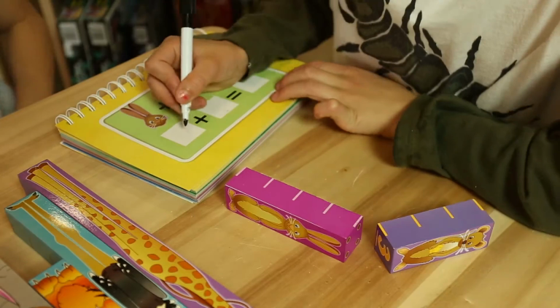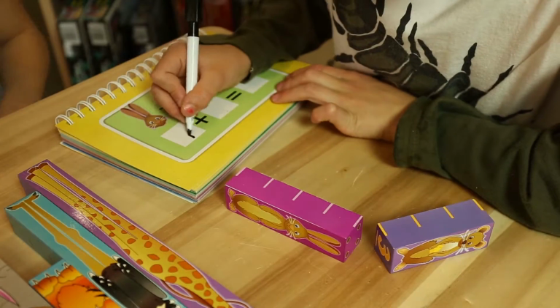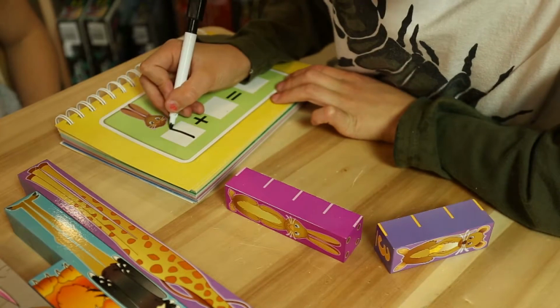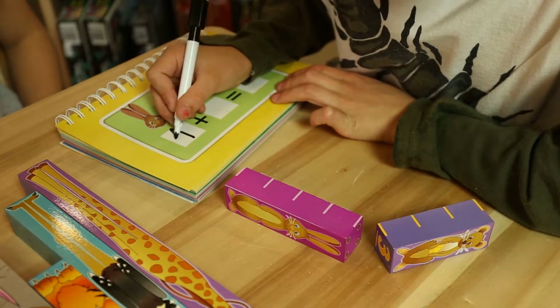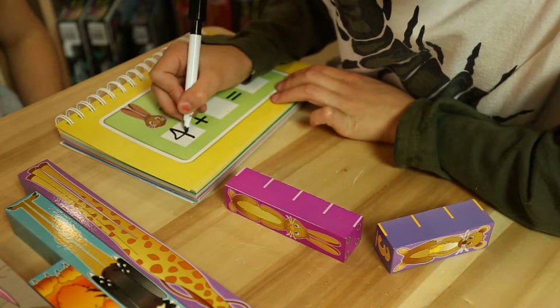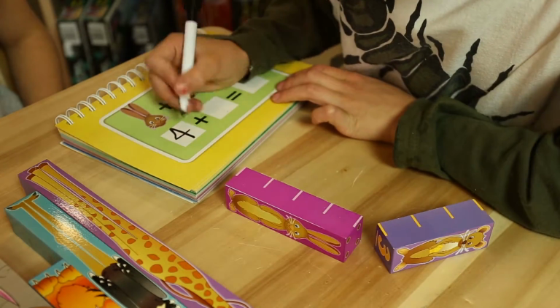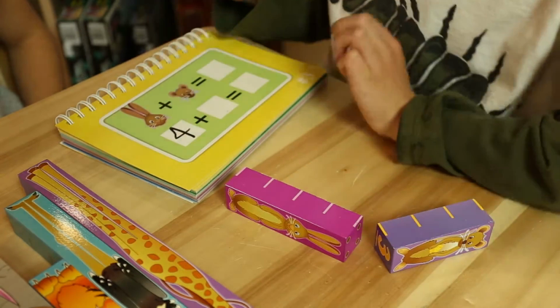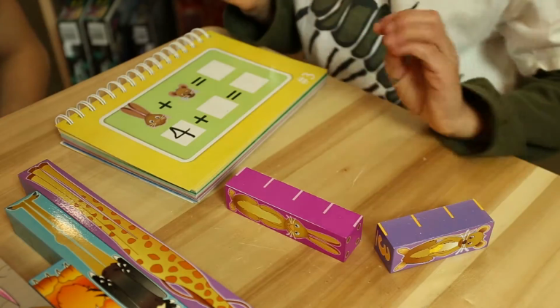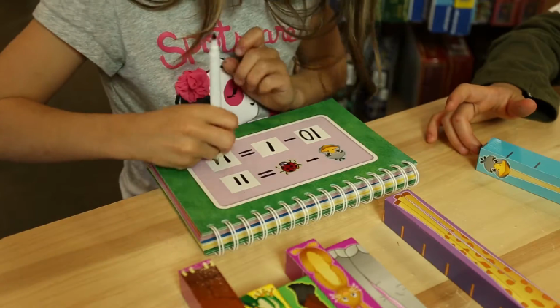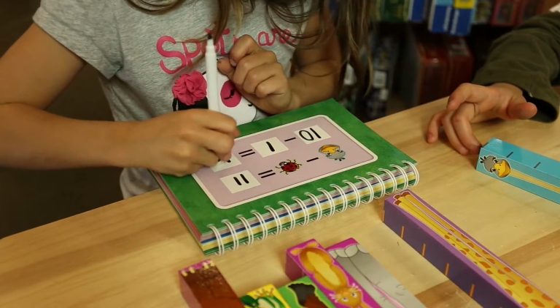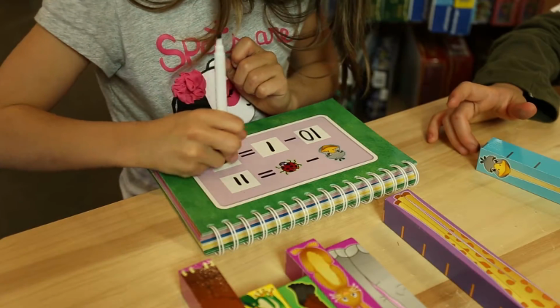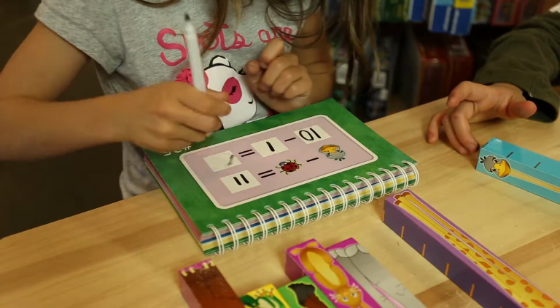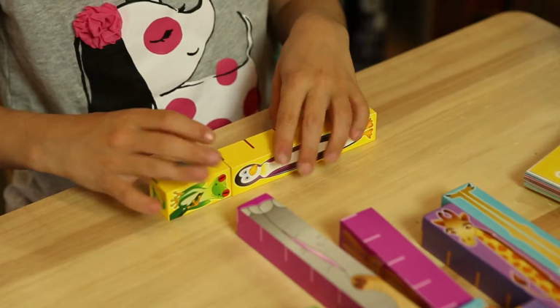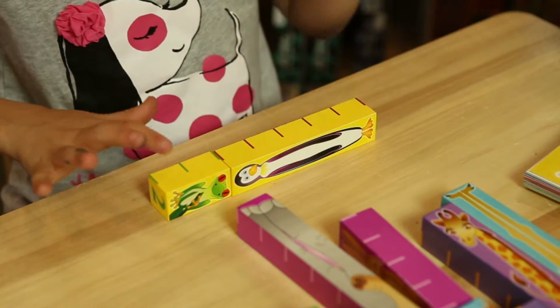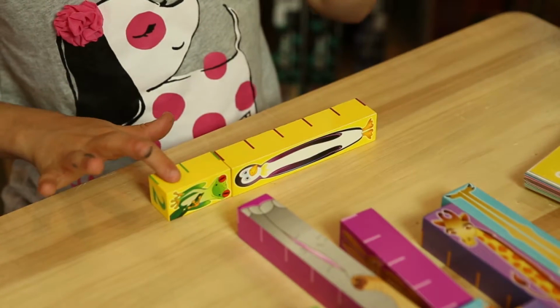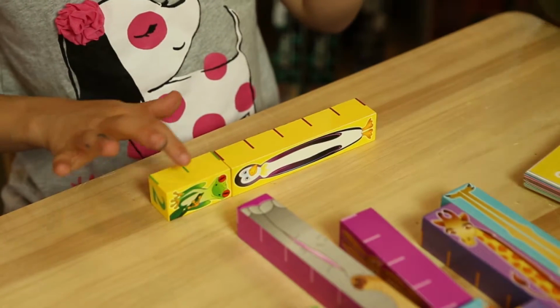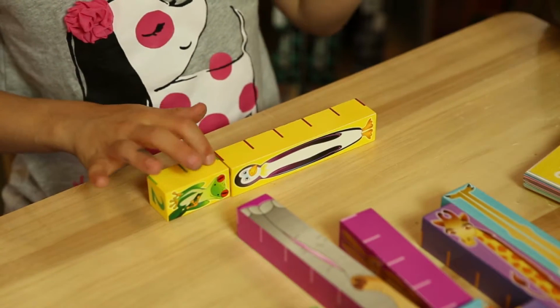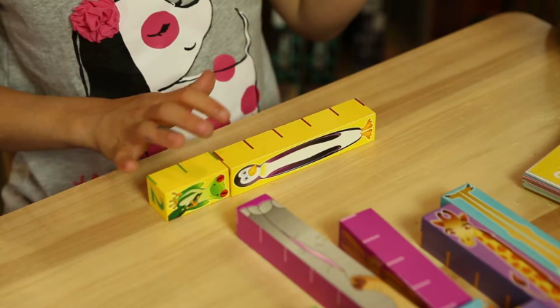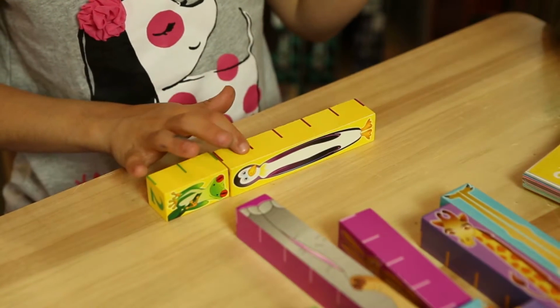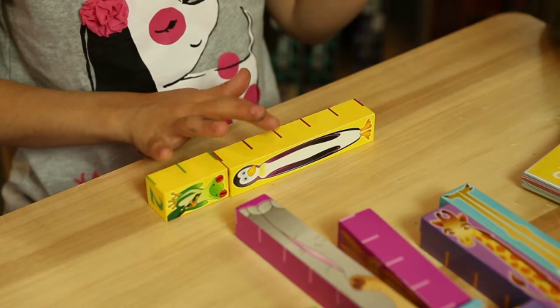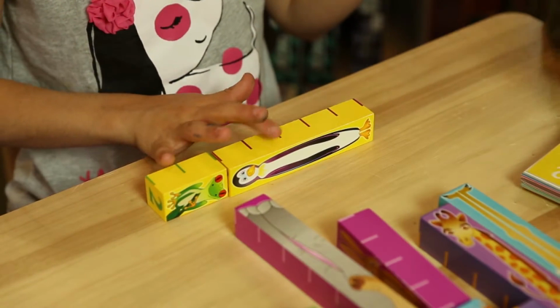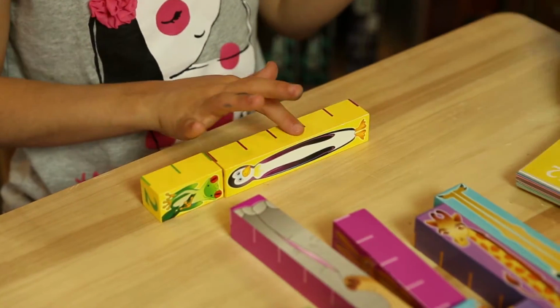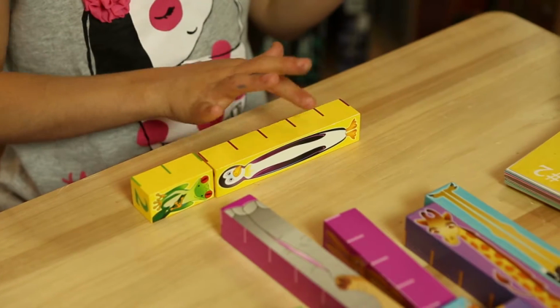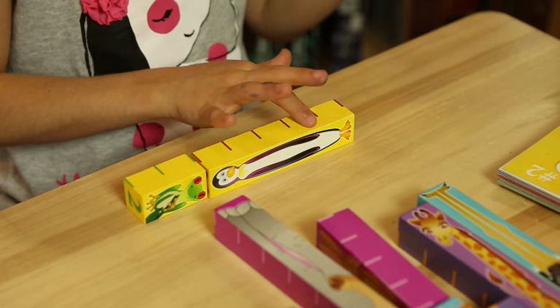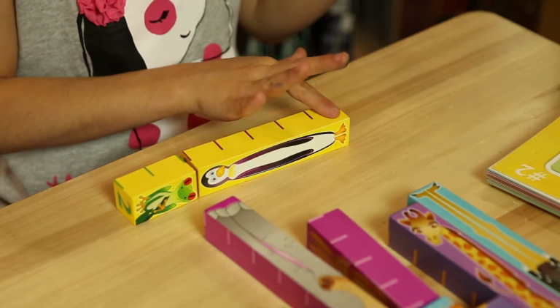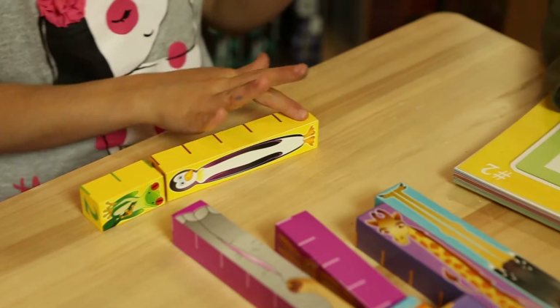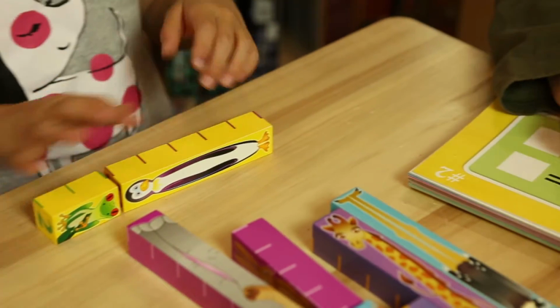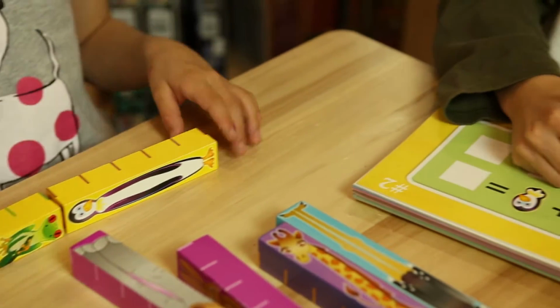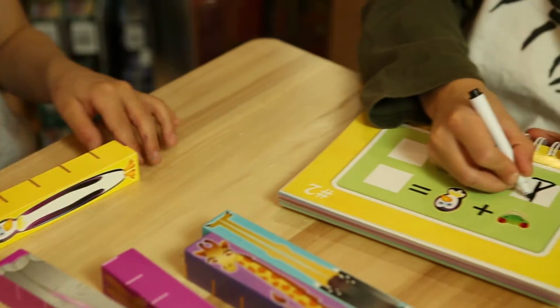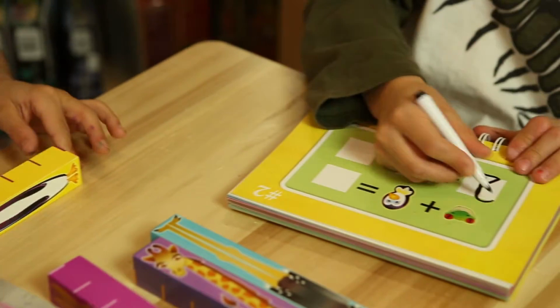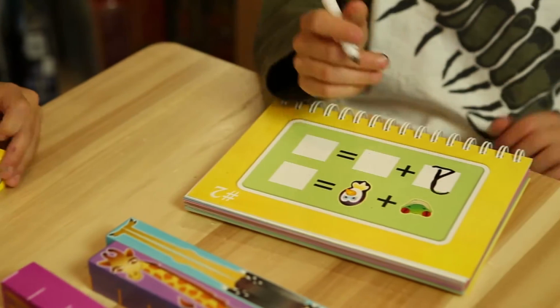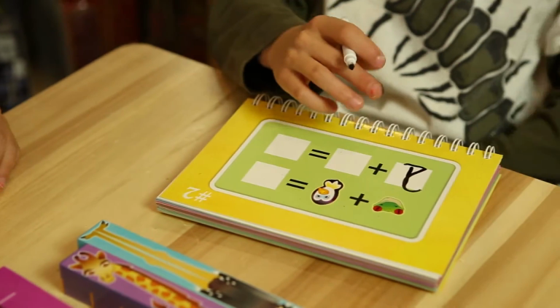The included flipbook features a write-on surface and erasable marker for working on 100 puzzles in addition, subtraction, and even pre-algebra to help master an understanding and balancing equations.